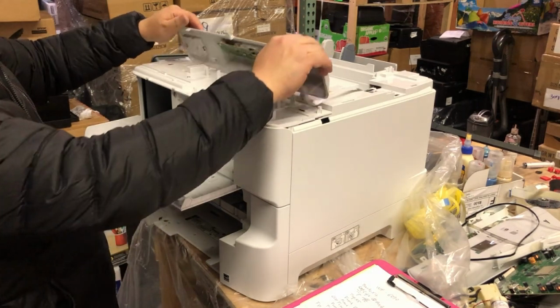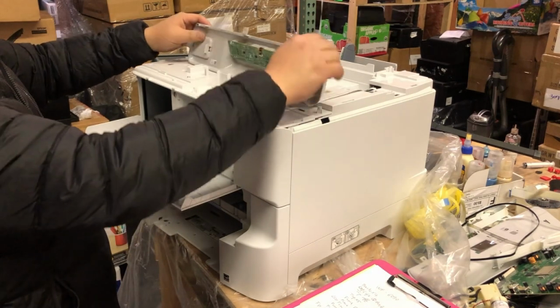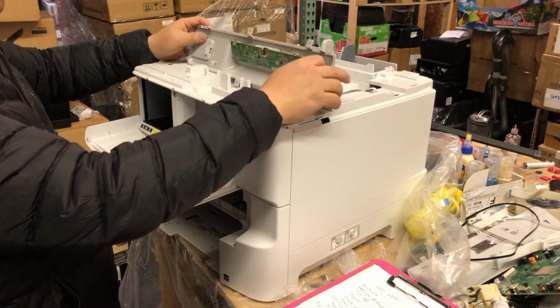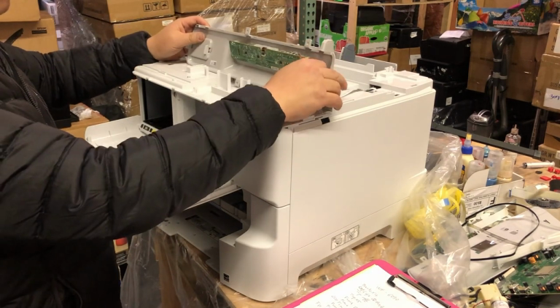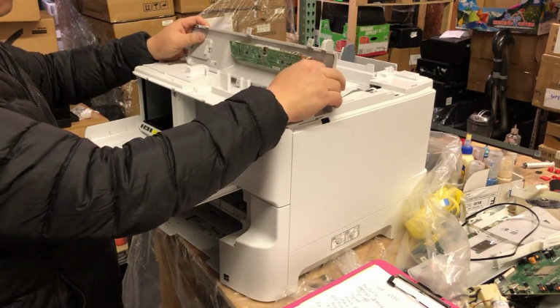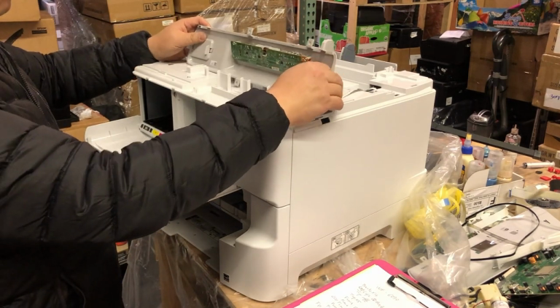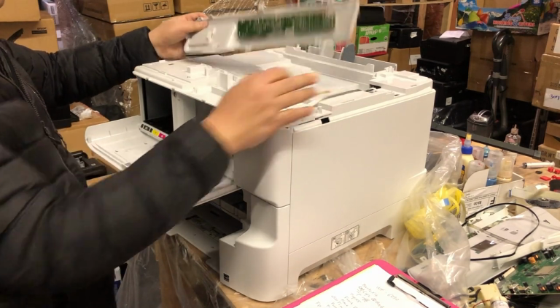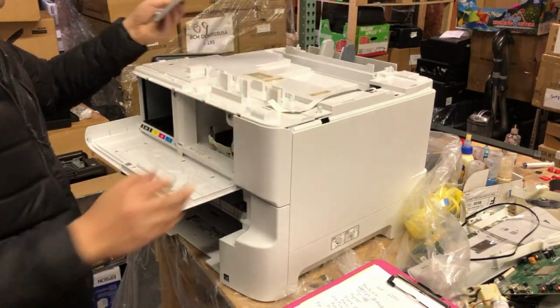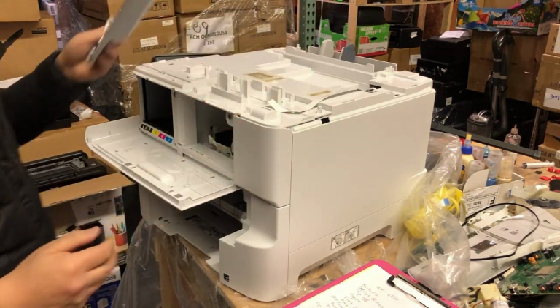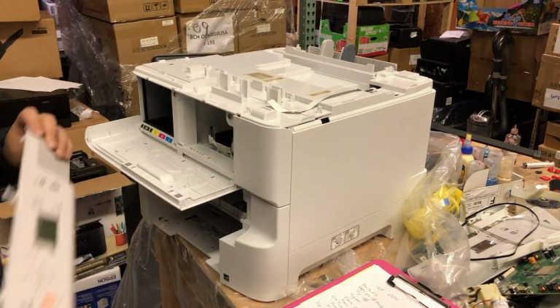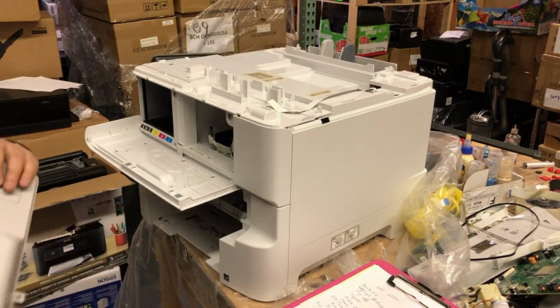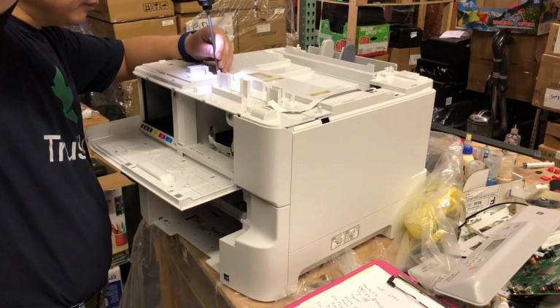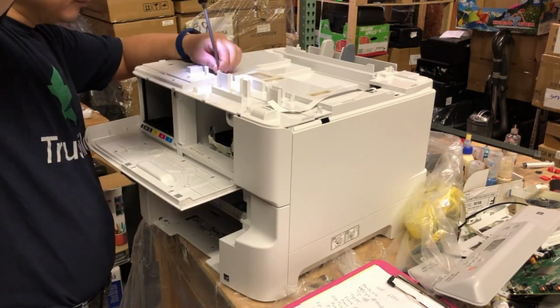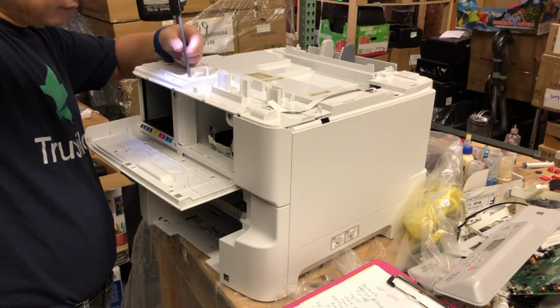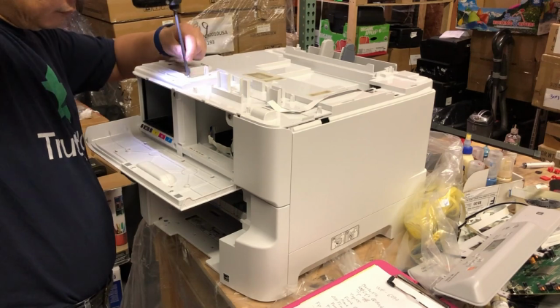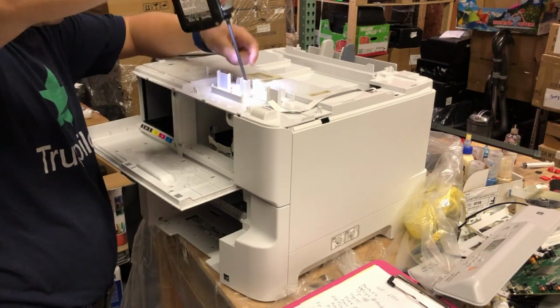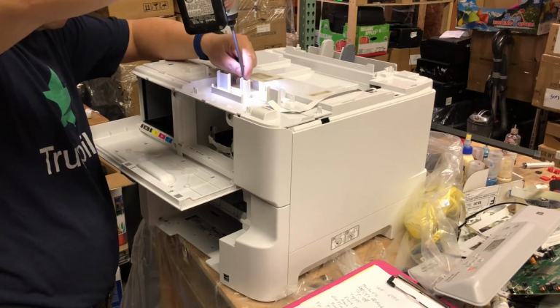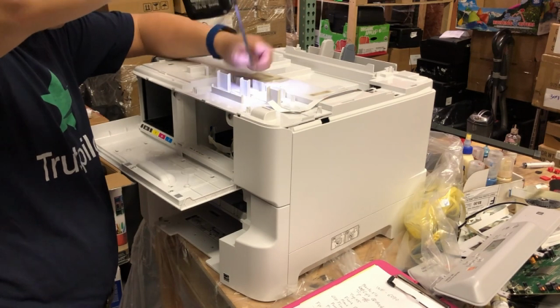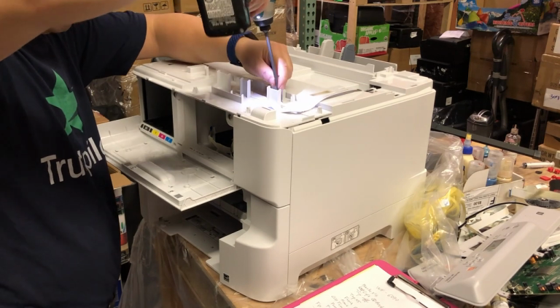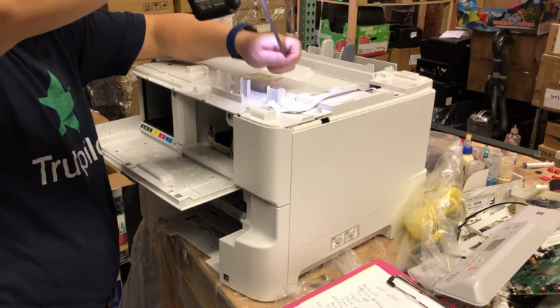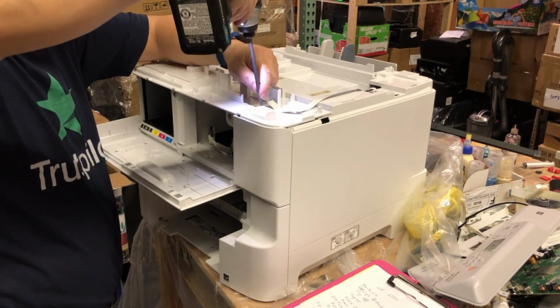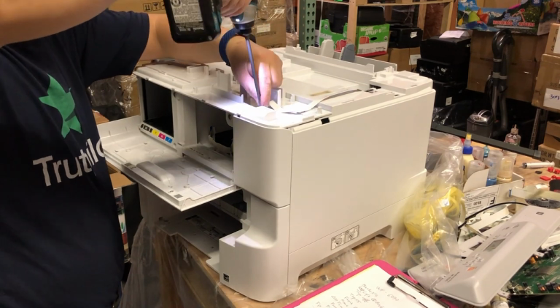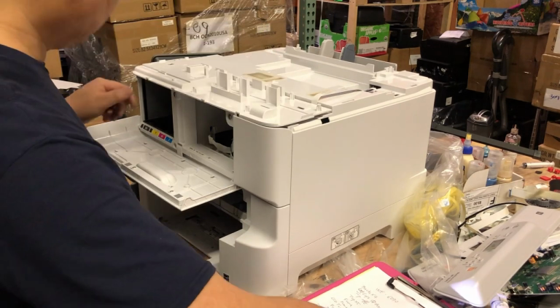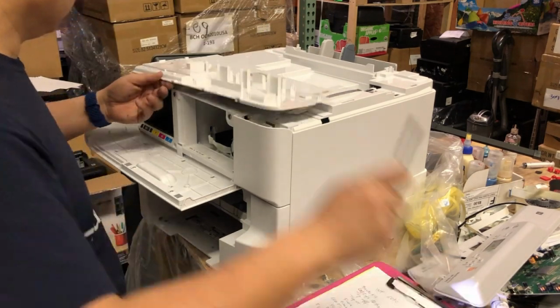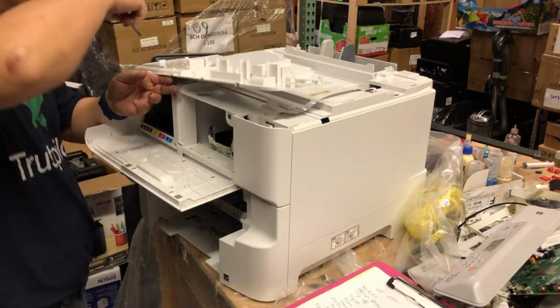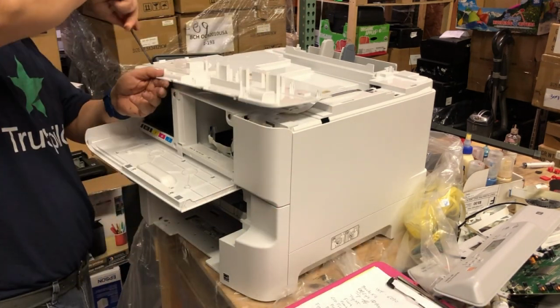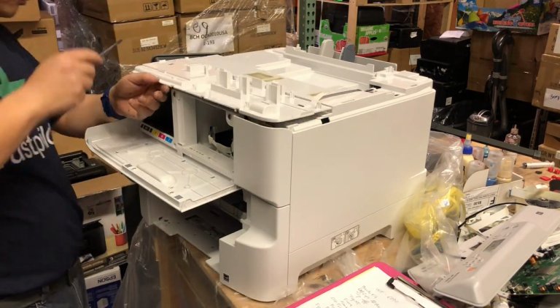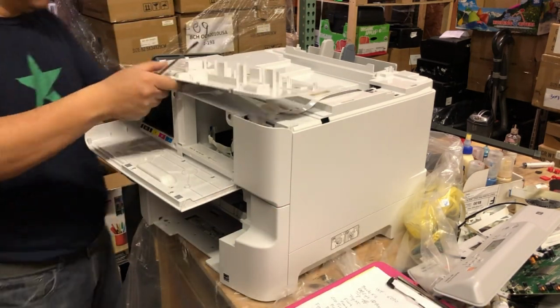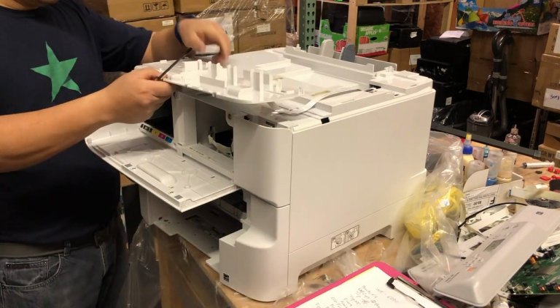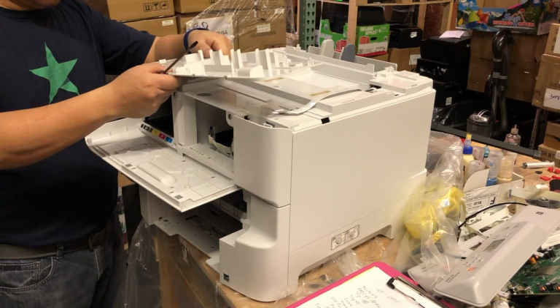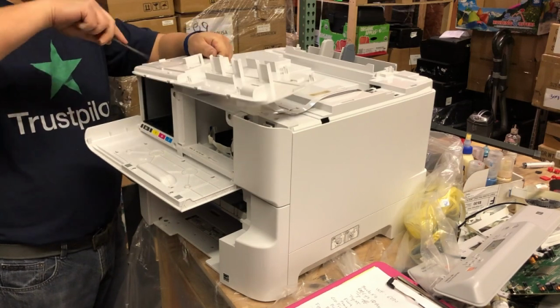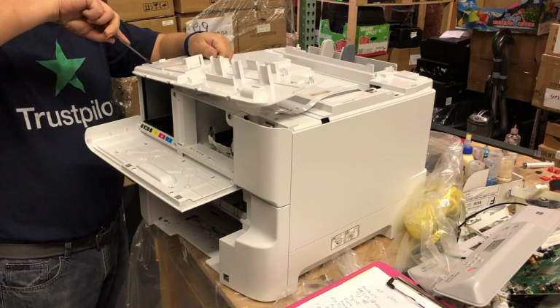Epson's cases are very easy to take off unless you miss a screw — that's why they call it a screw. Now, the front LCD can be taken off. You're going to find five screws. After those five, the front panel can be taken off.